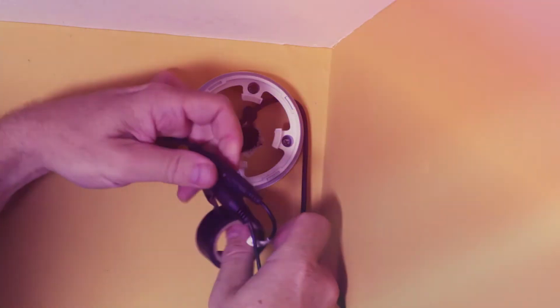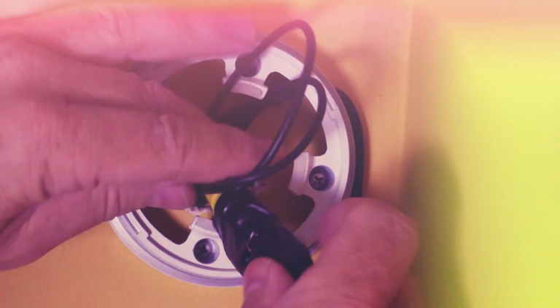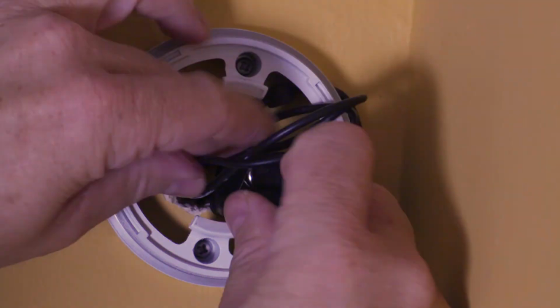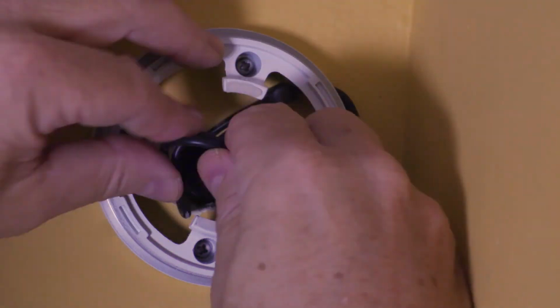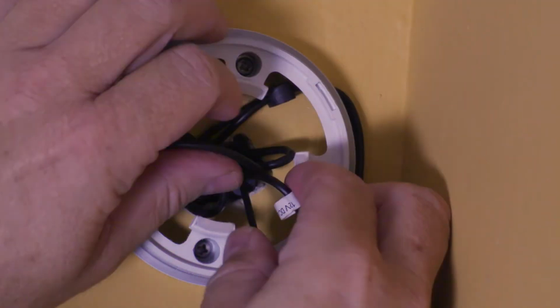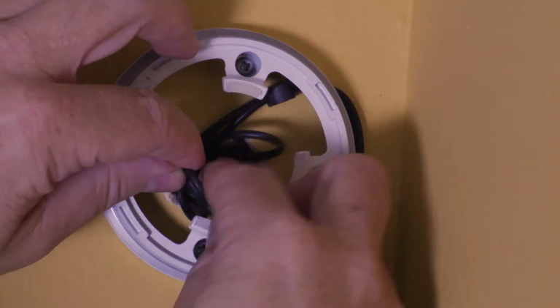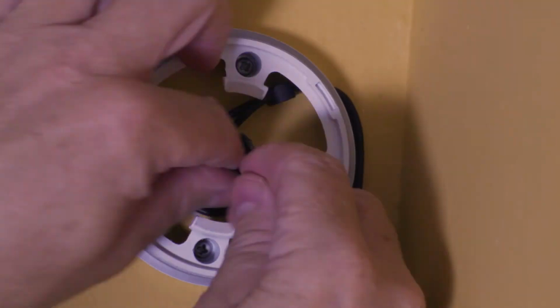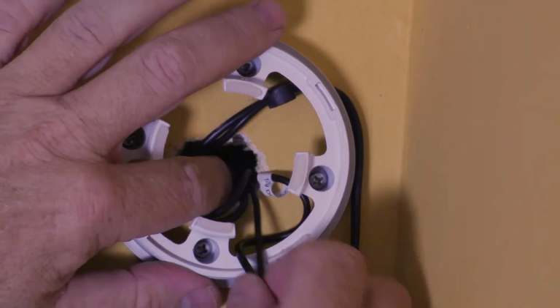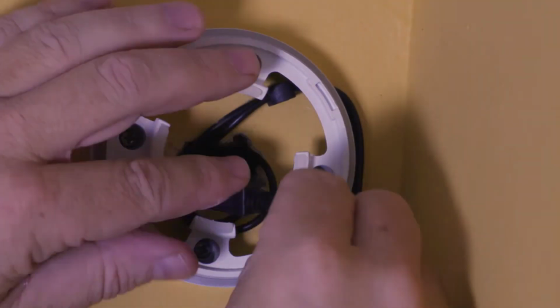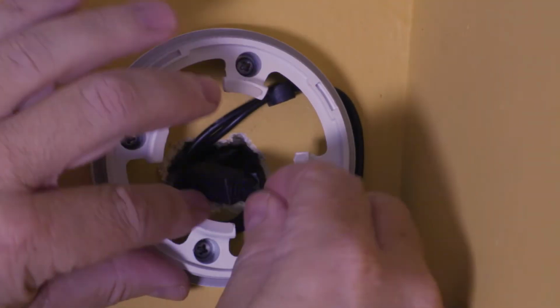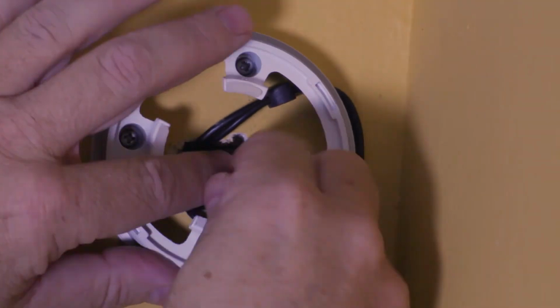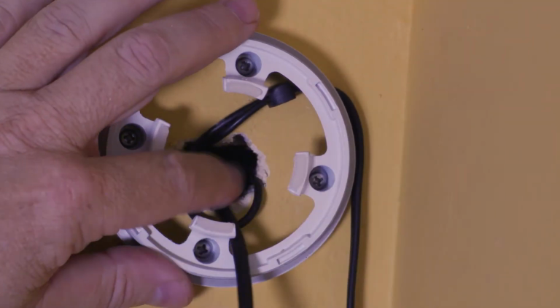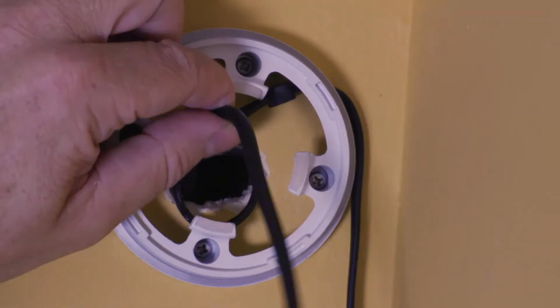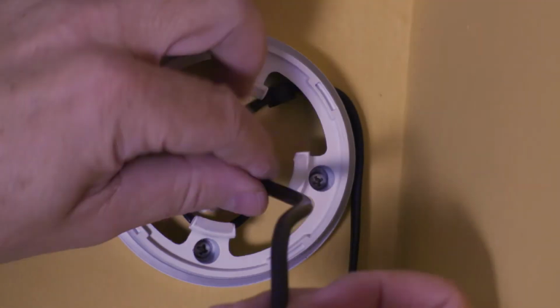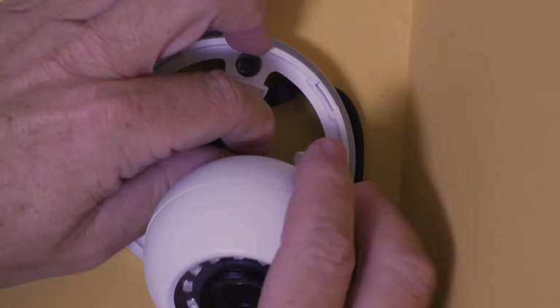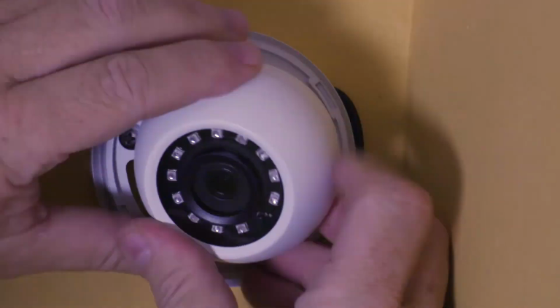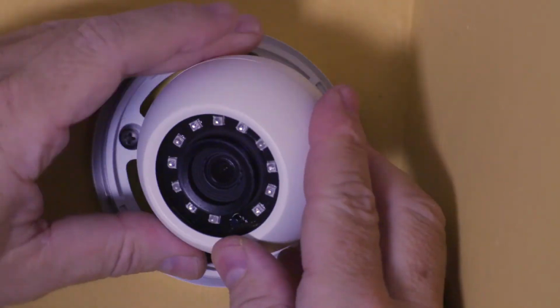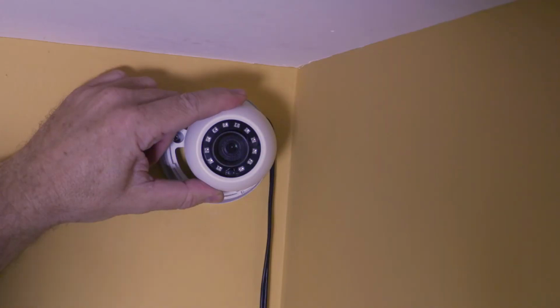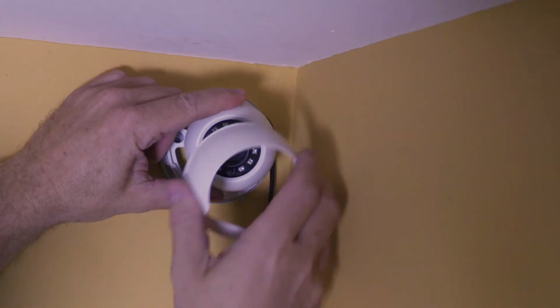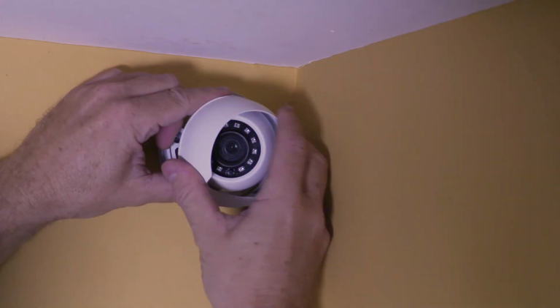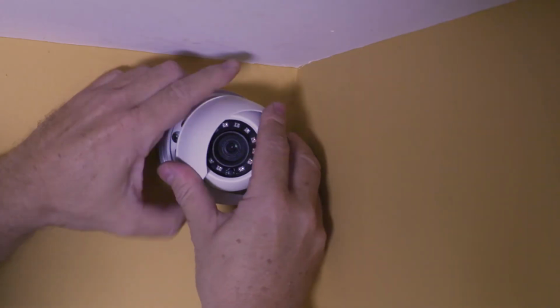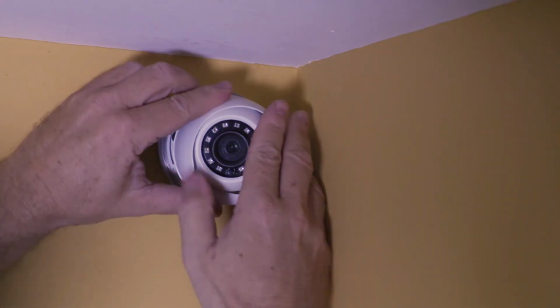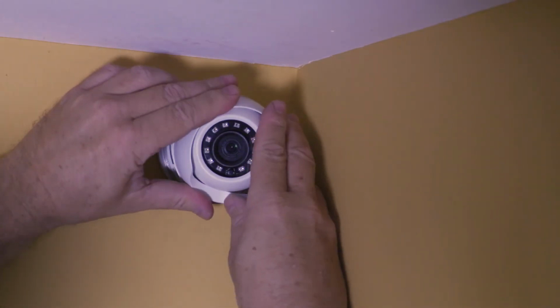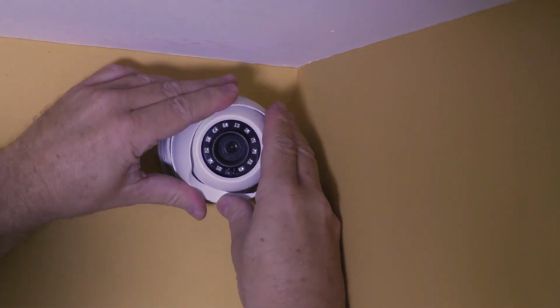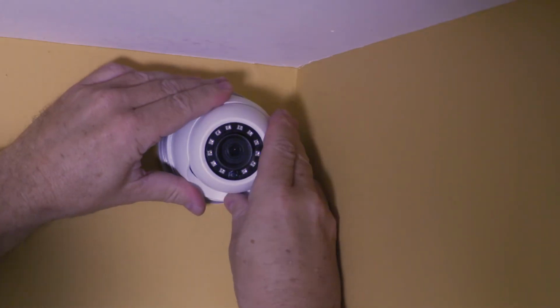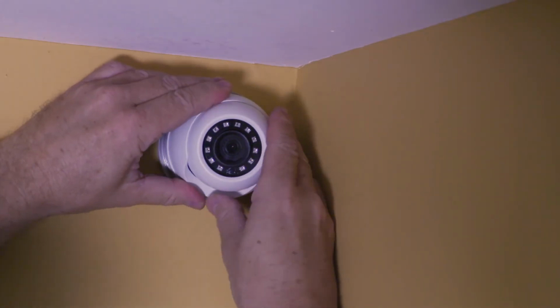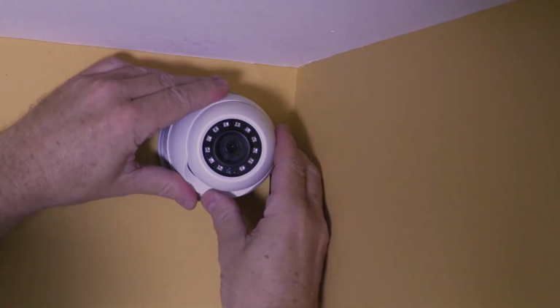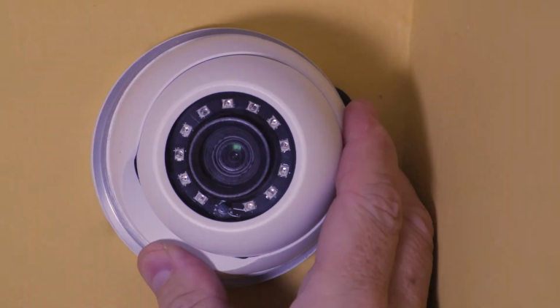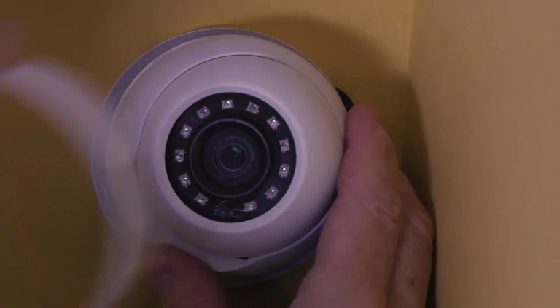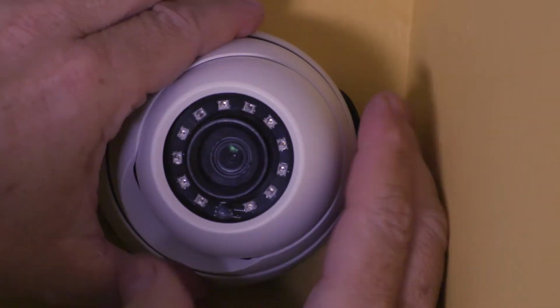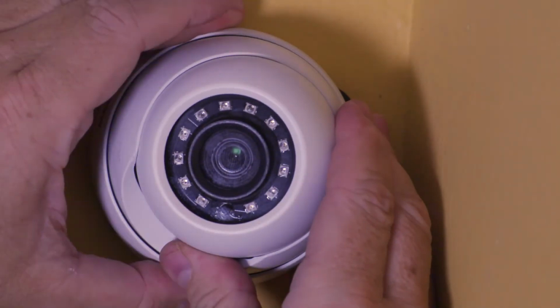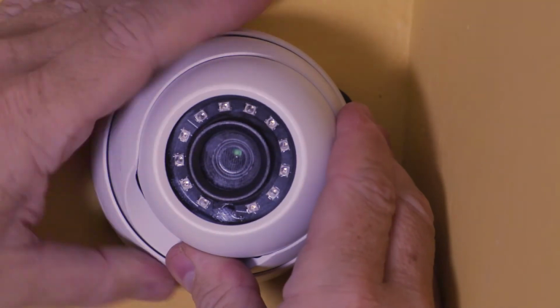You may choose to use electrical tape to secure these connections and allow easier insertion into the drywall. Gently insert the cabling into the hole and replace the dome cover. Attach the outer ring by screwing it back onto the mounting plate.